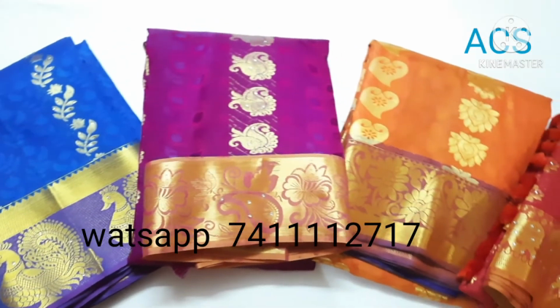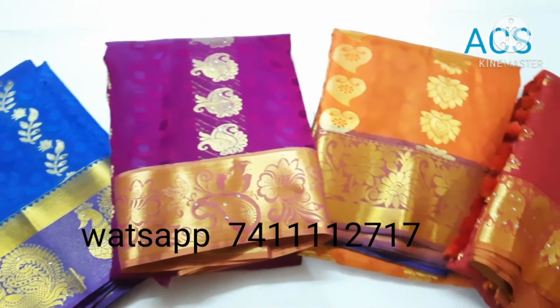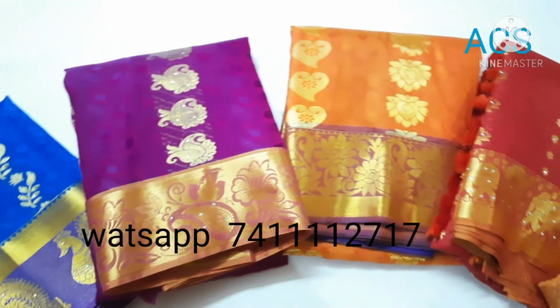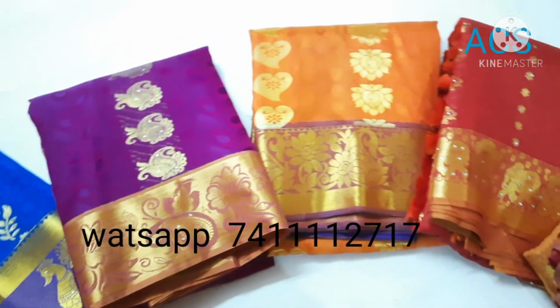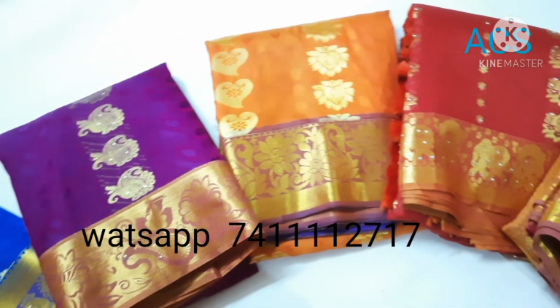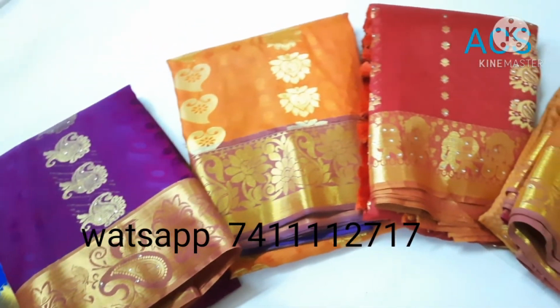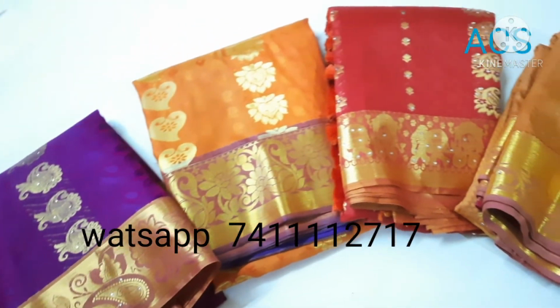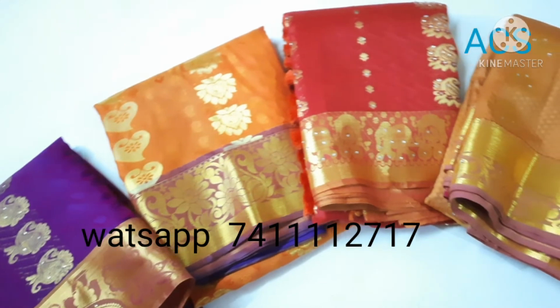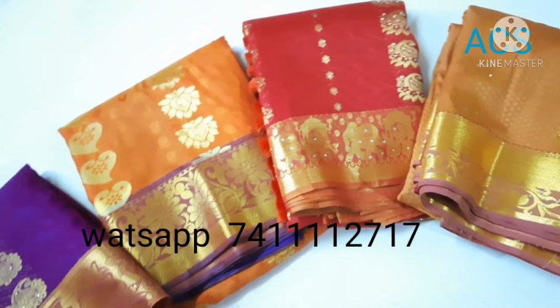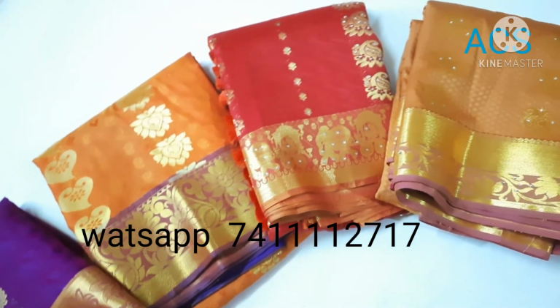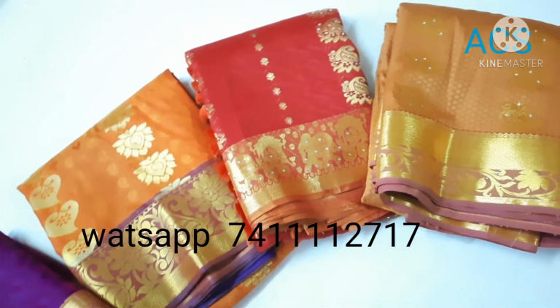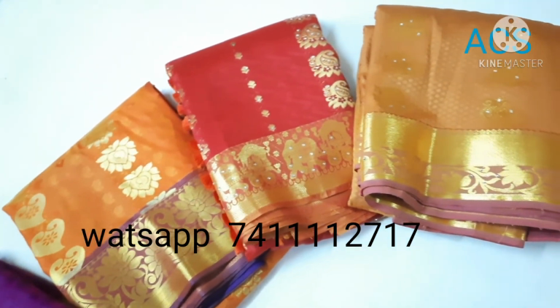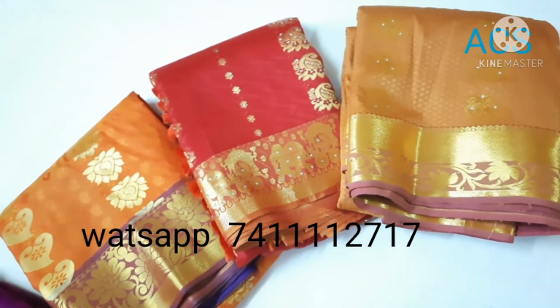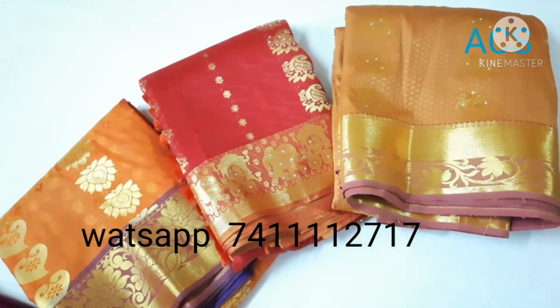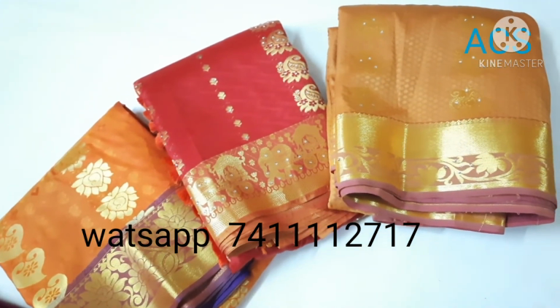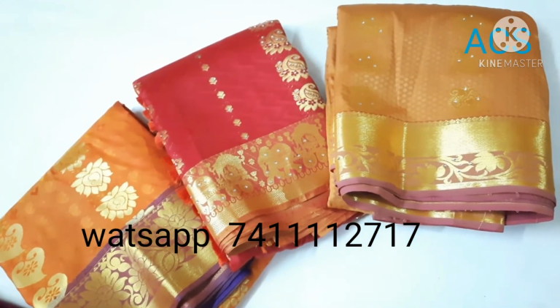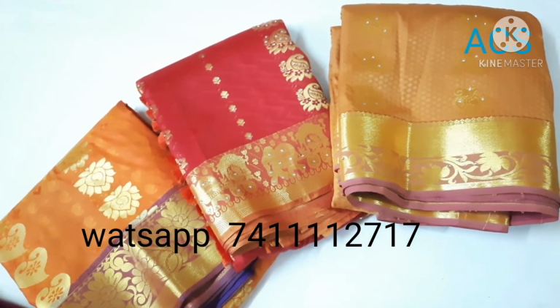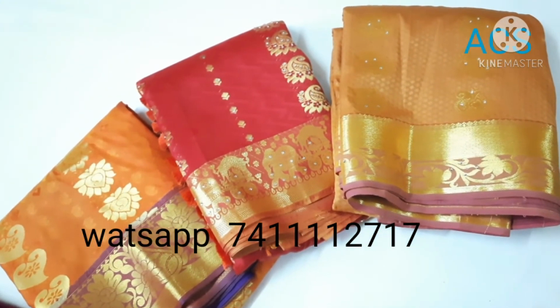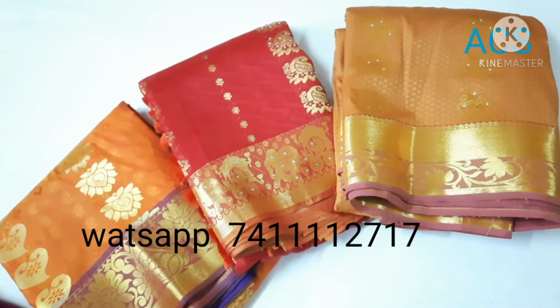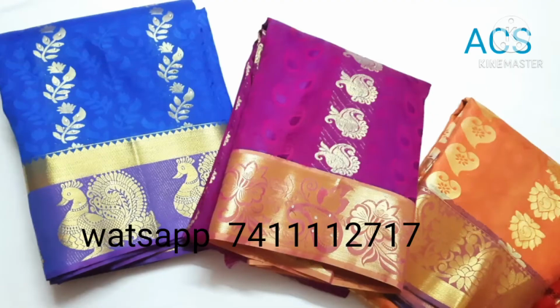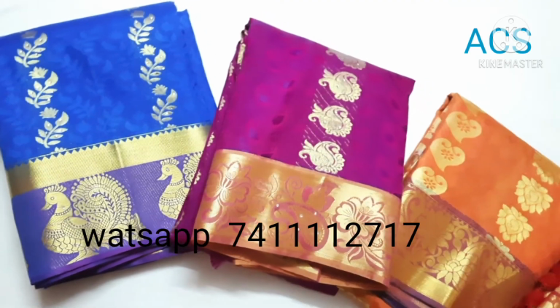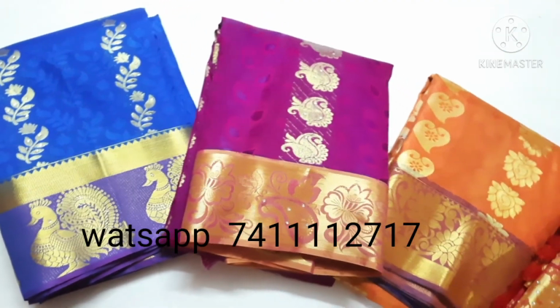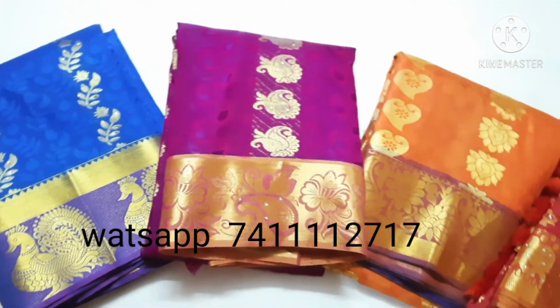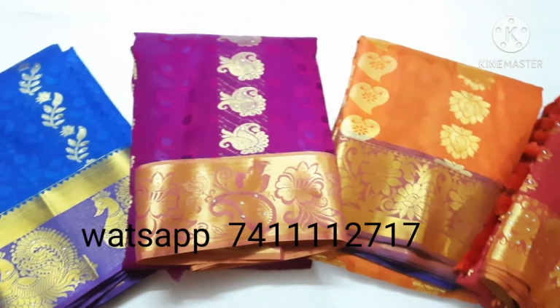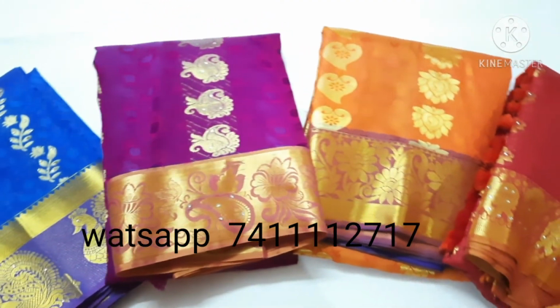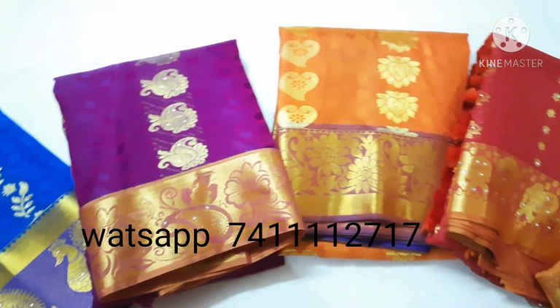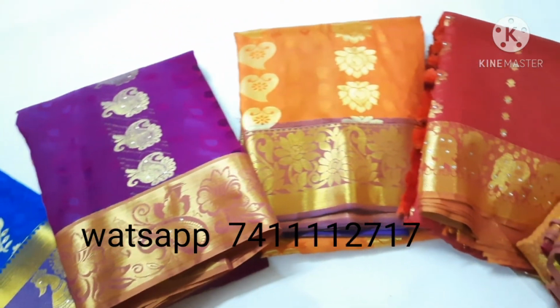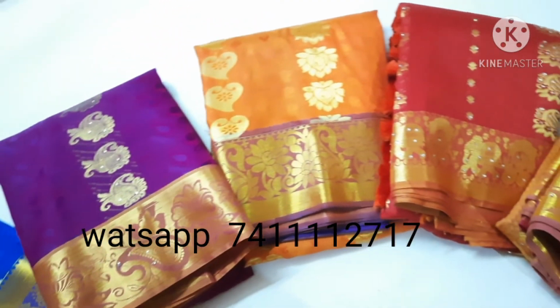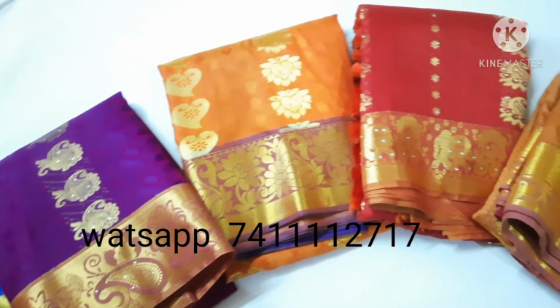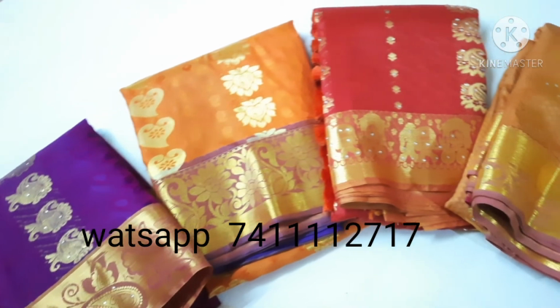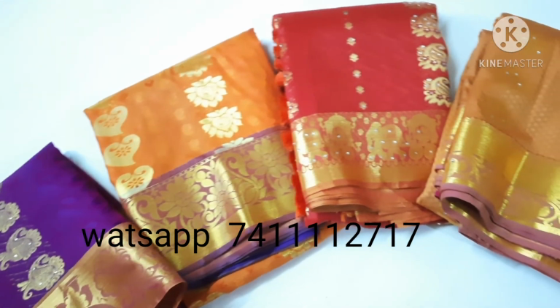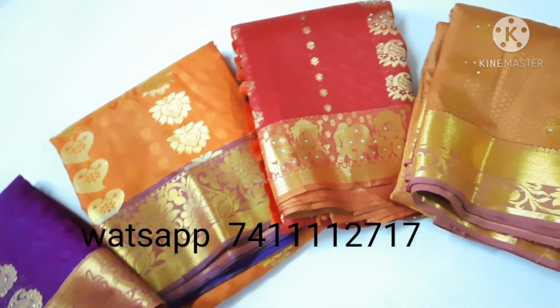Those who would like to buy these saris can WhatsApp the number 7411112717. If you like the video, hit the thumbs up button, click the subscribe button, and press the bell icon to get notified on our latest collection. Thank you.